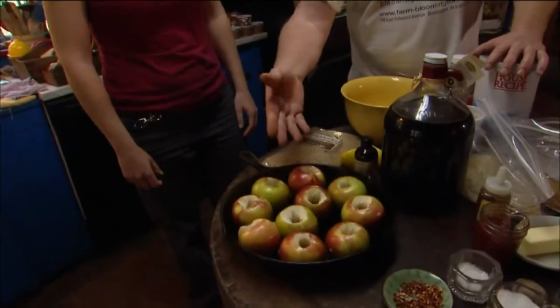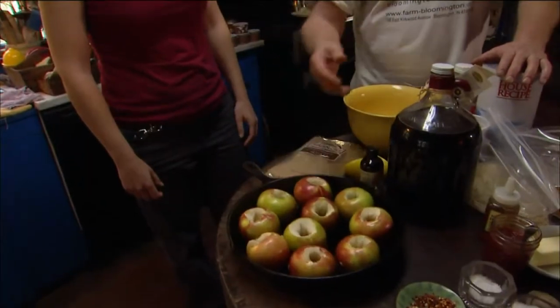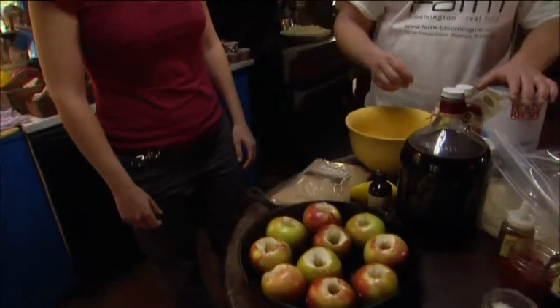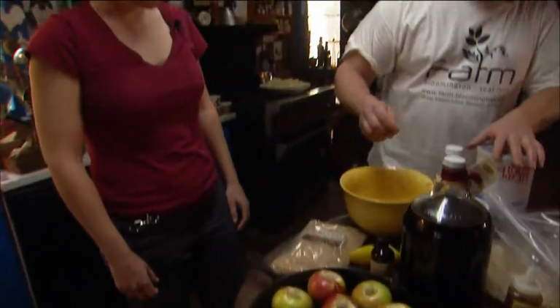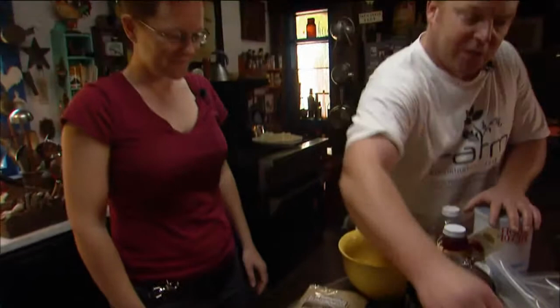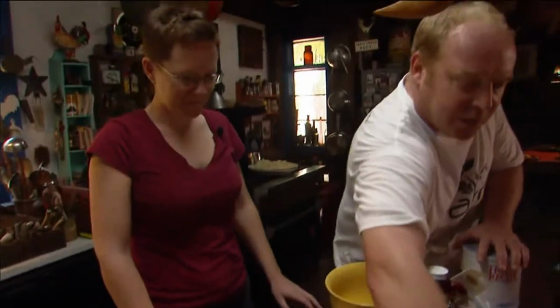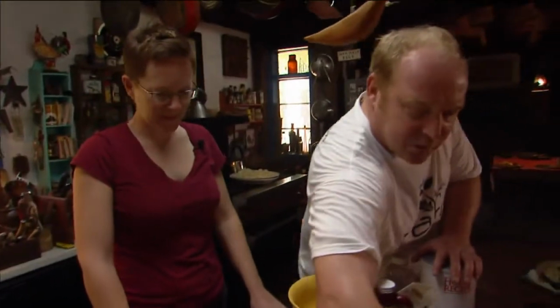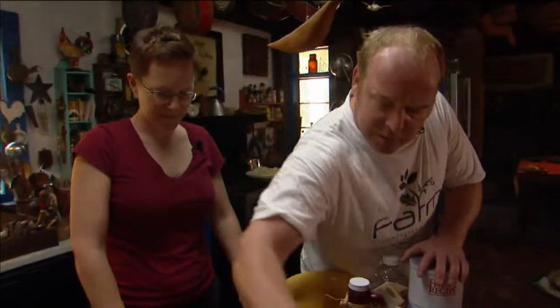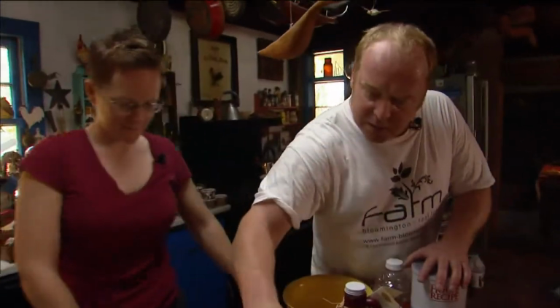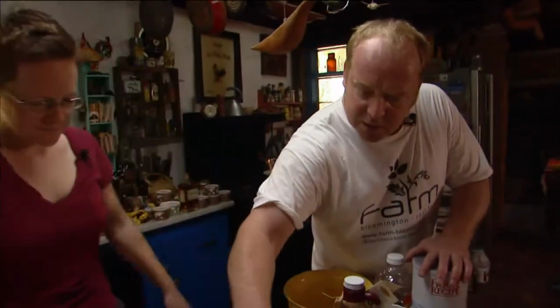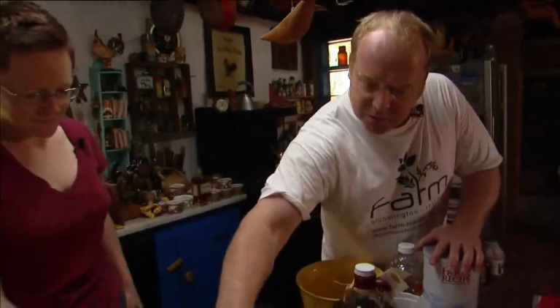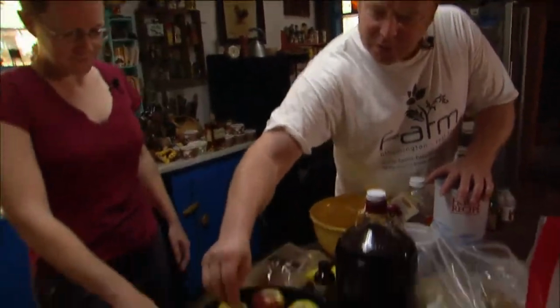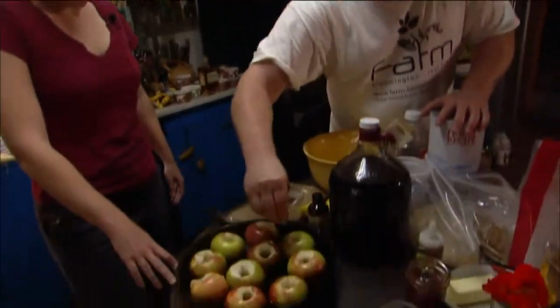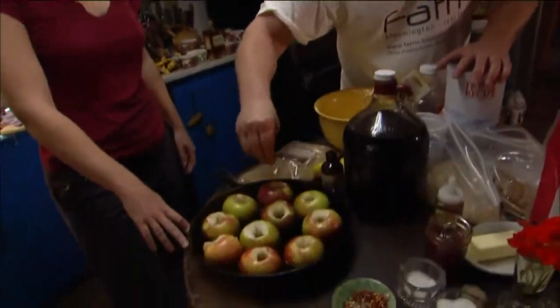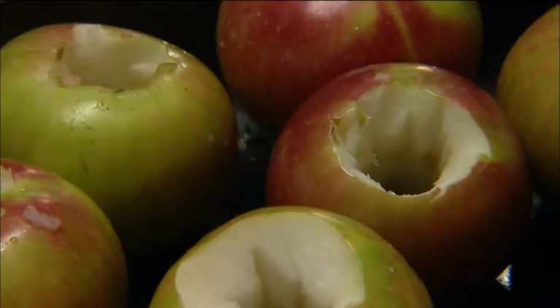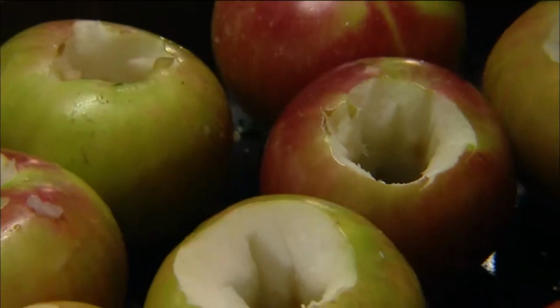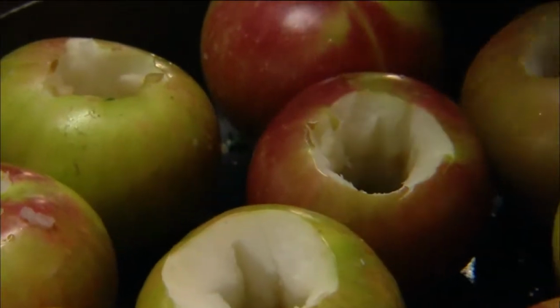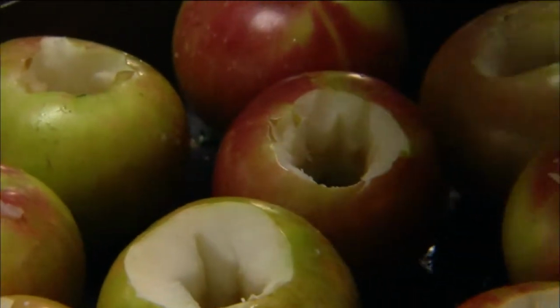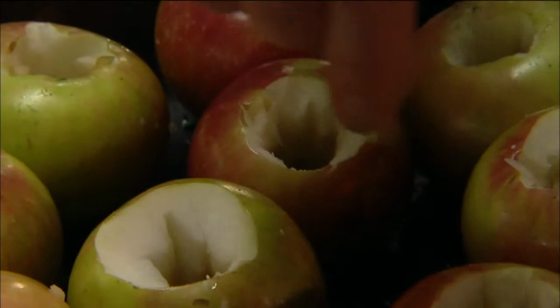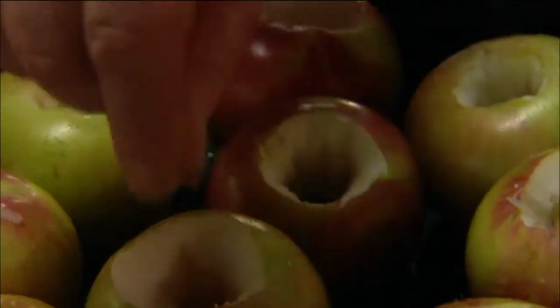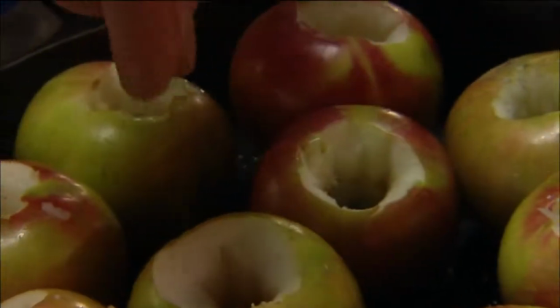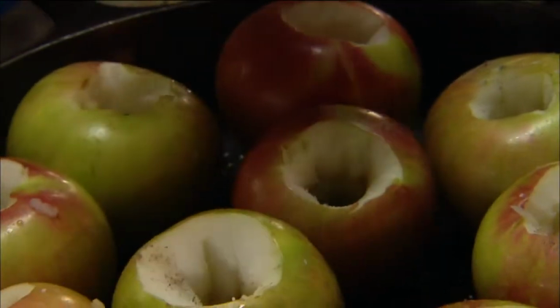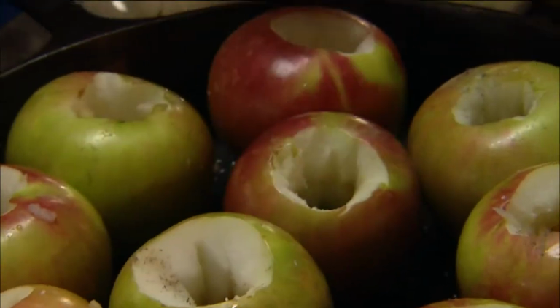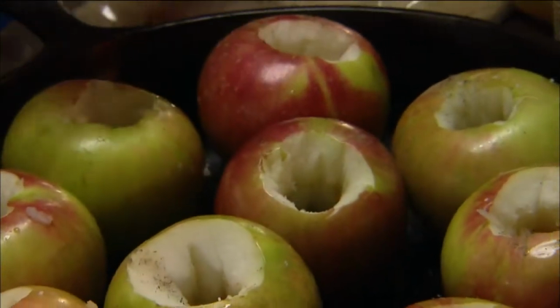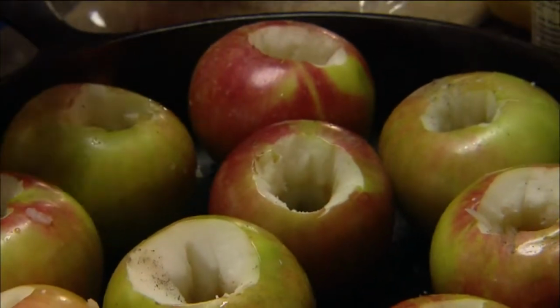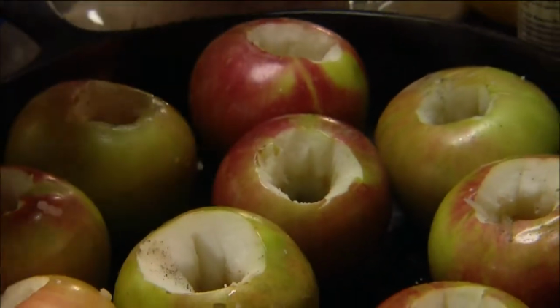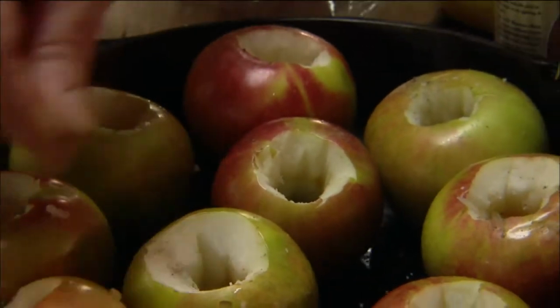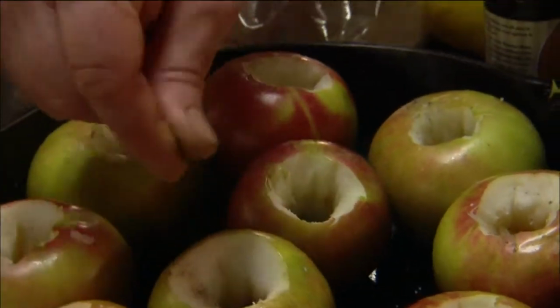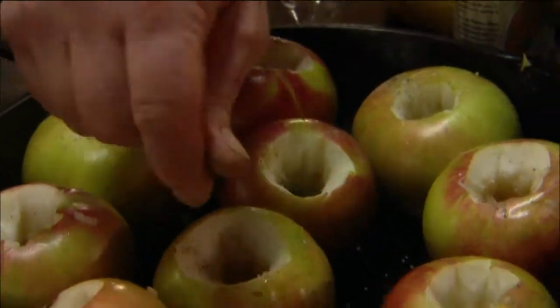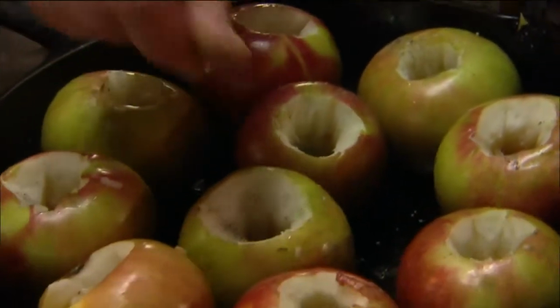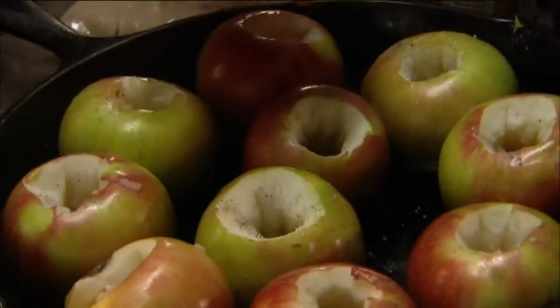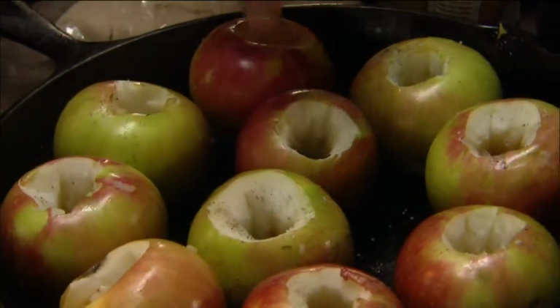I've cored the apples. I'm just going to sprinkle them with a little touch of salt and a little pepper as well — just not enough that you'd really taste, but just going to kind of open up all your different taste buds.